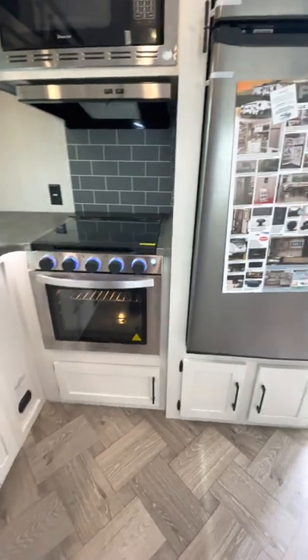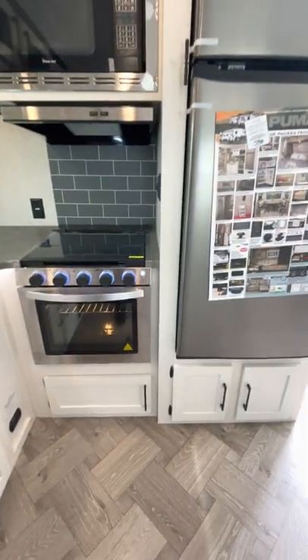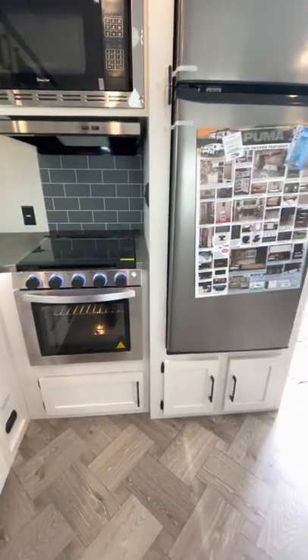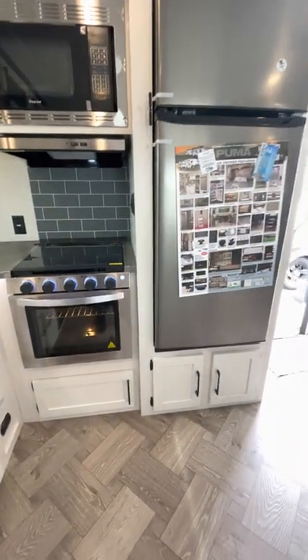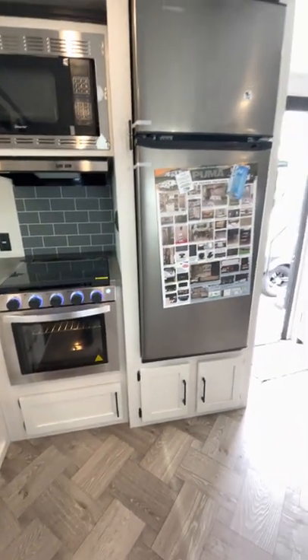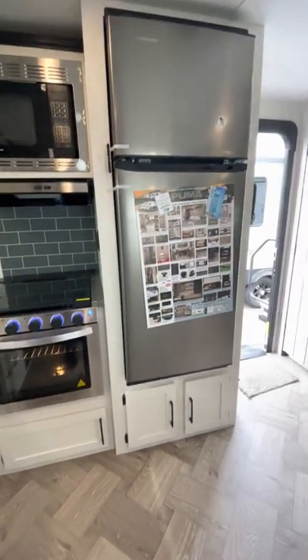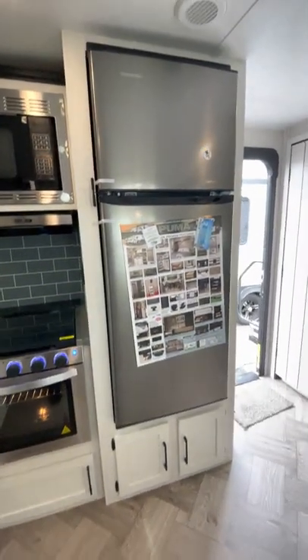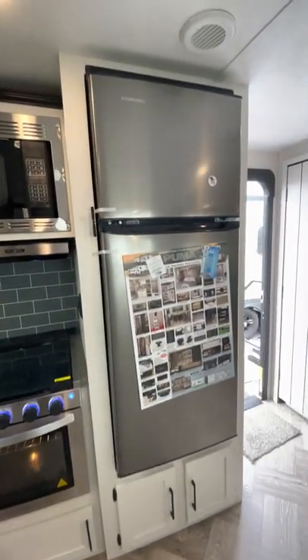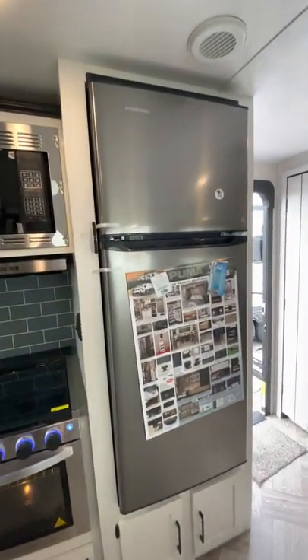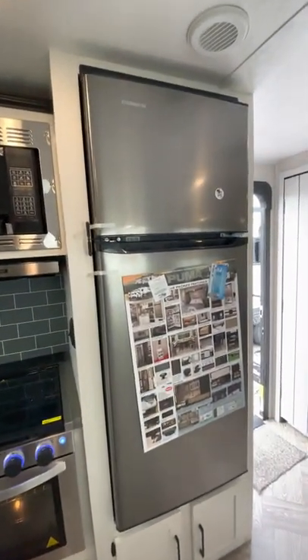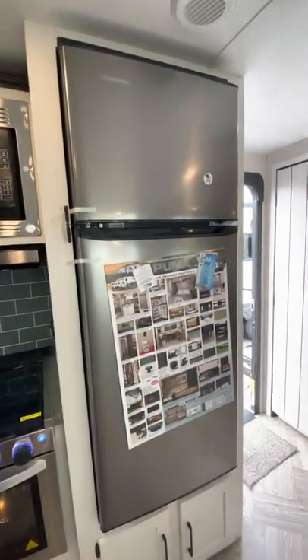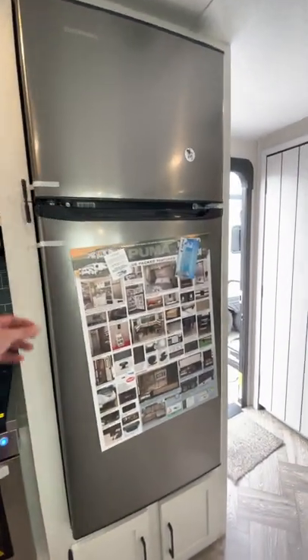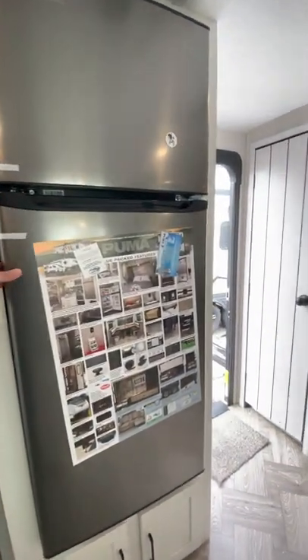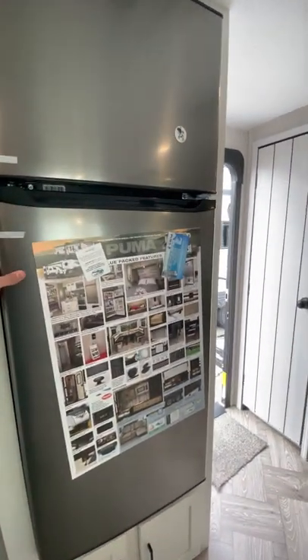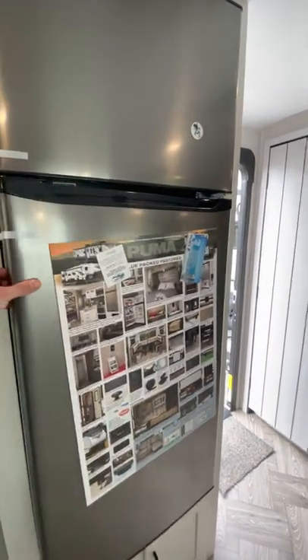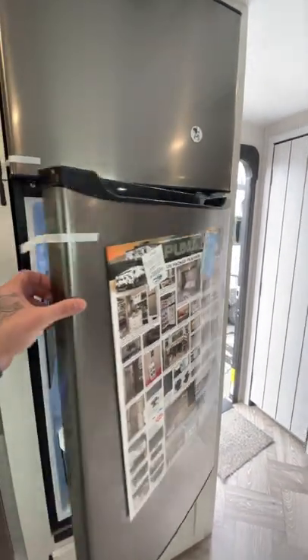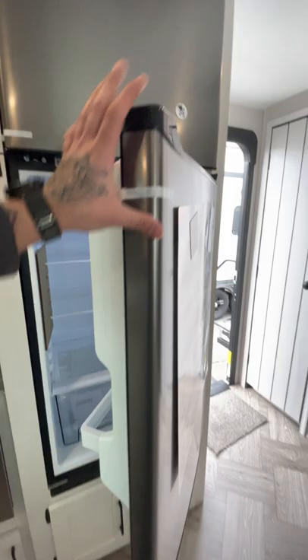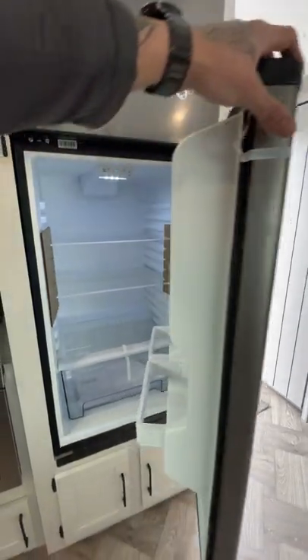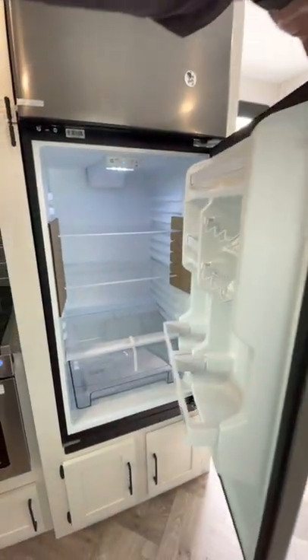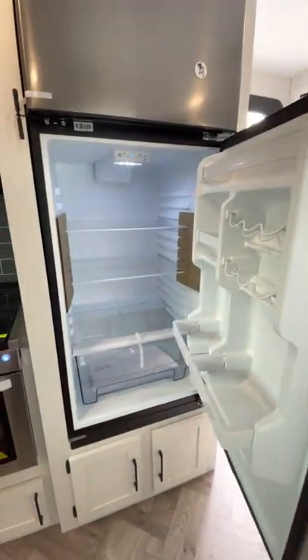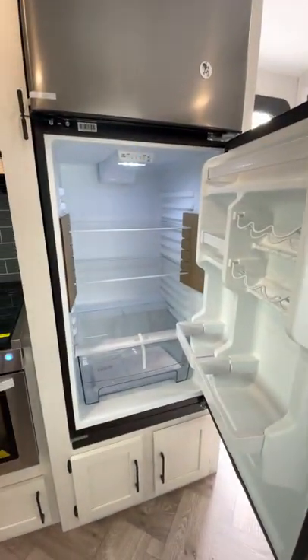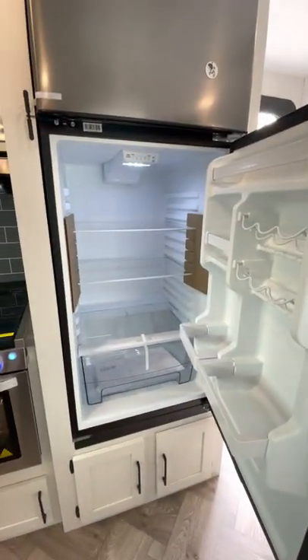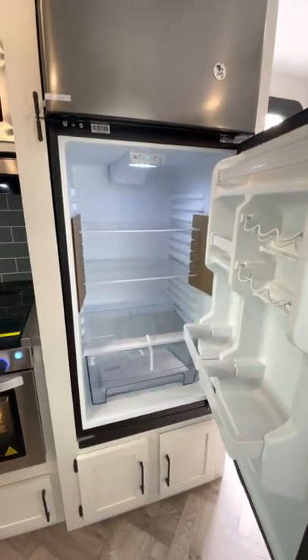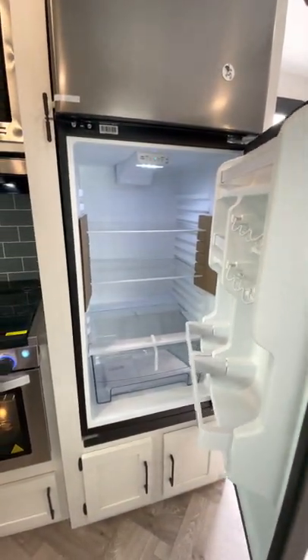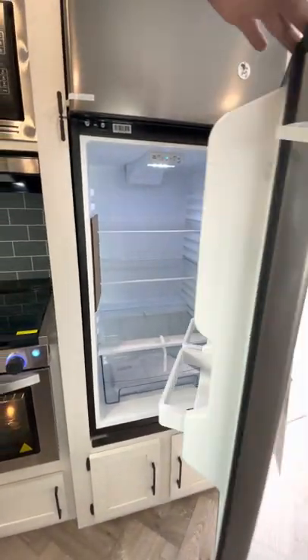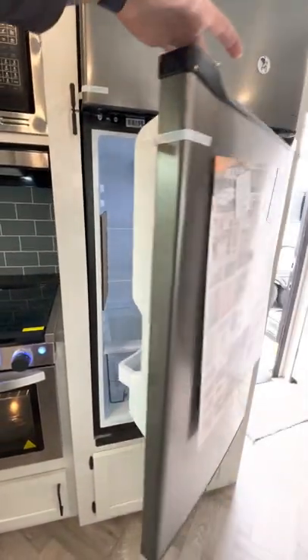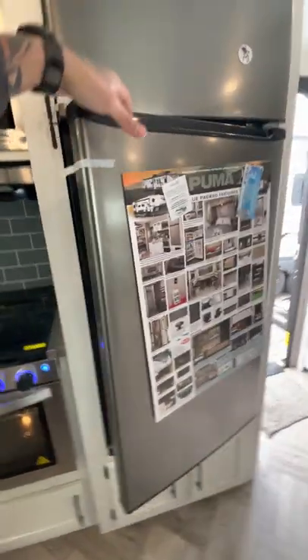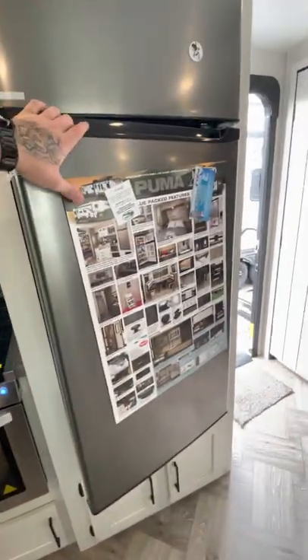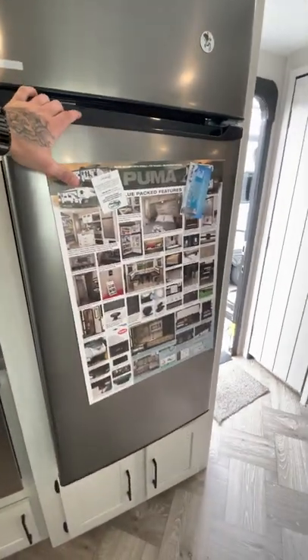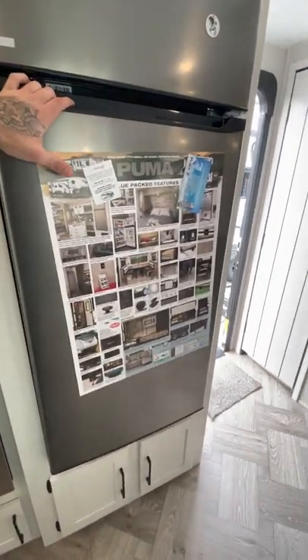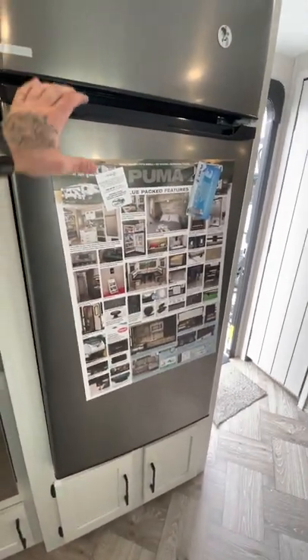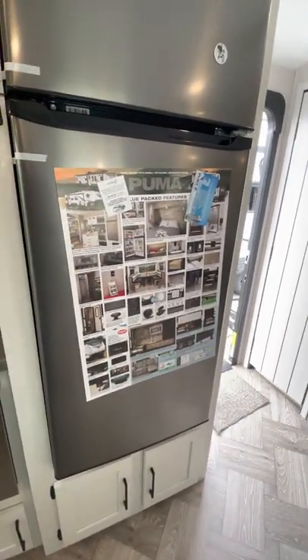A little bigger oven, and it looks like it's got the residential-style fridge. Very nice — electric only, runs right off the battery.